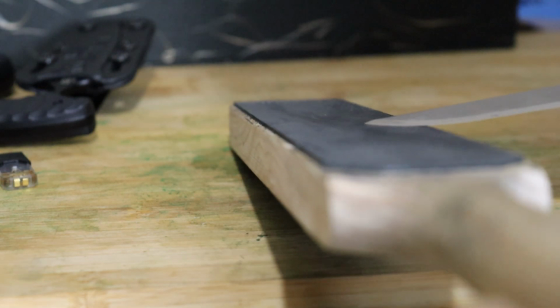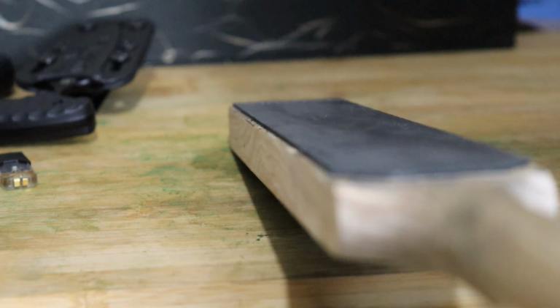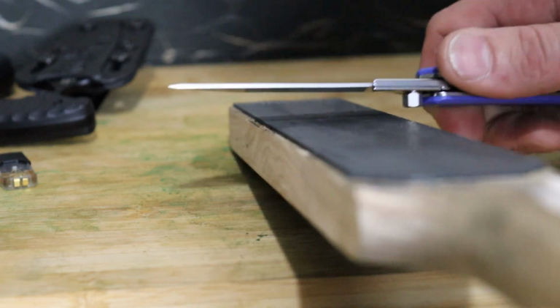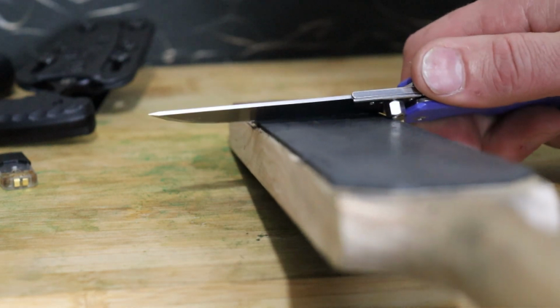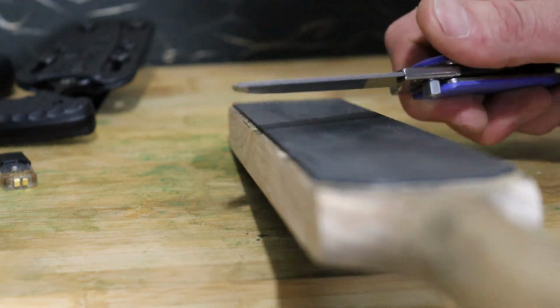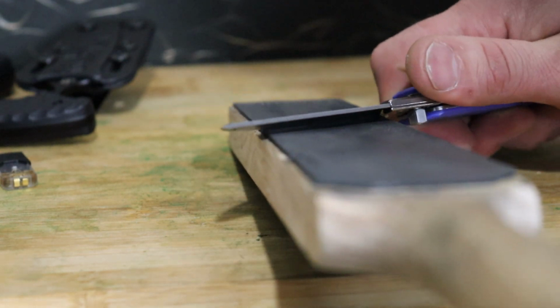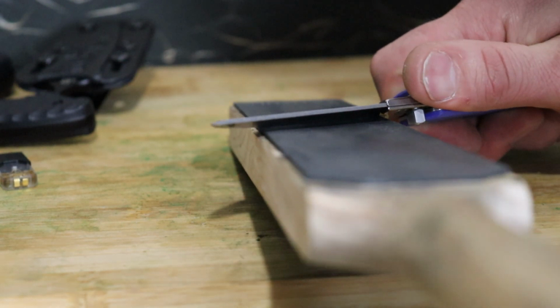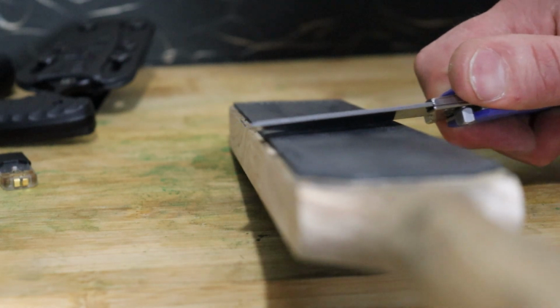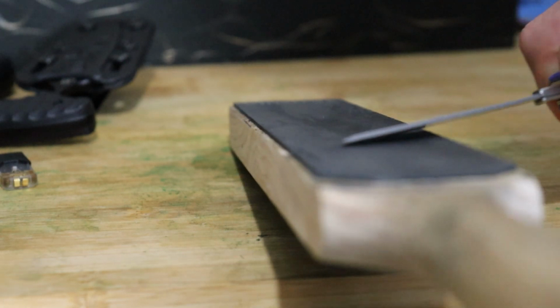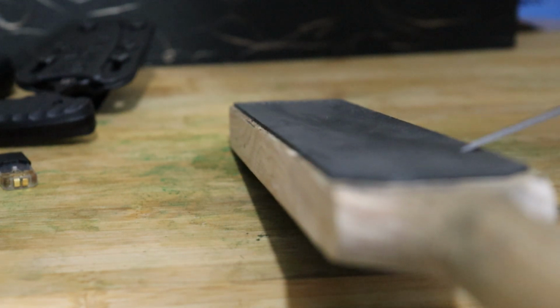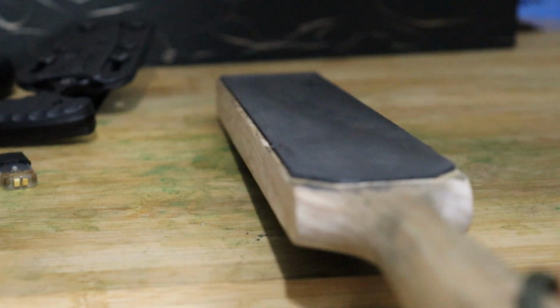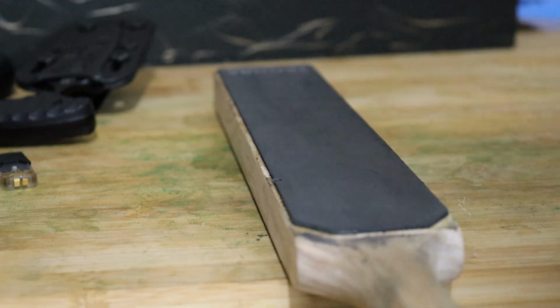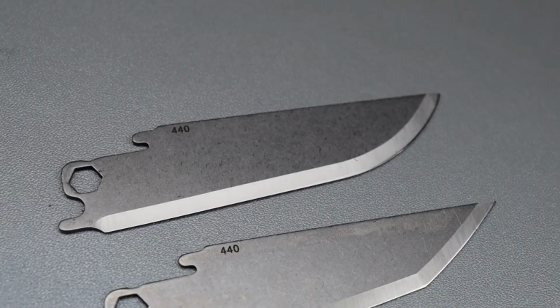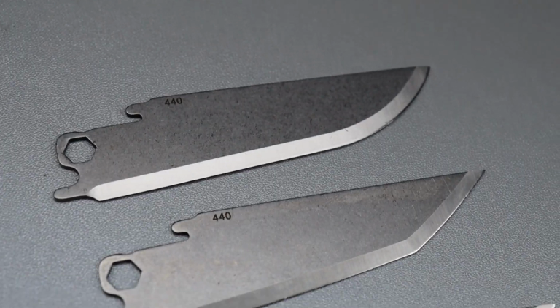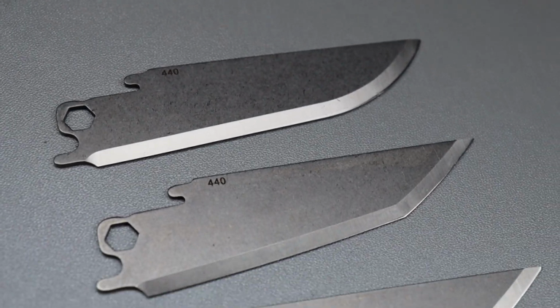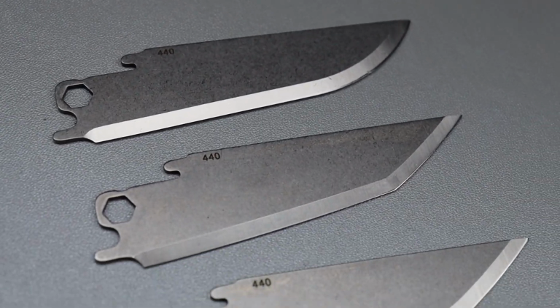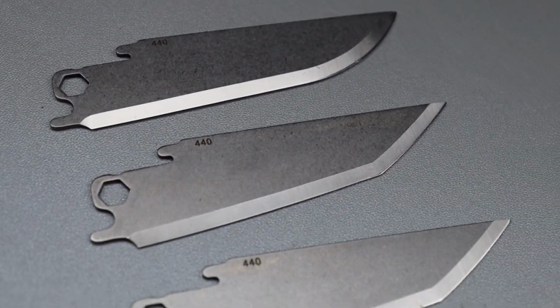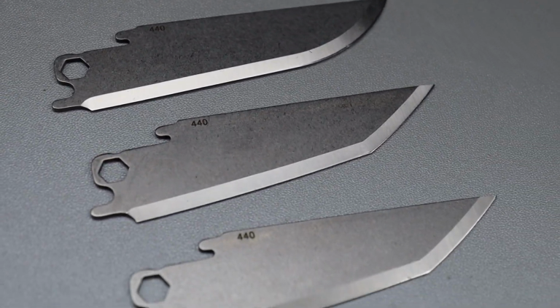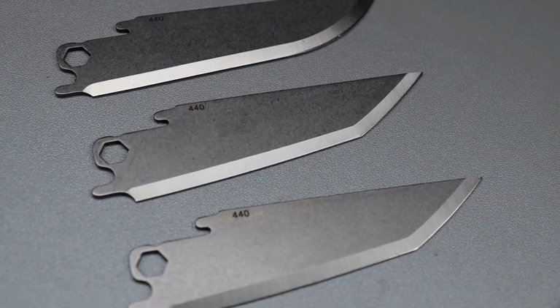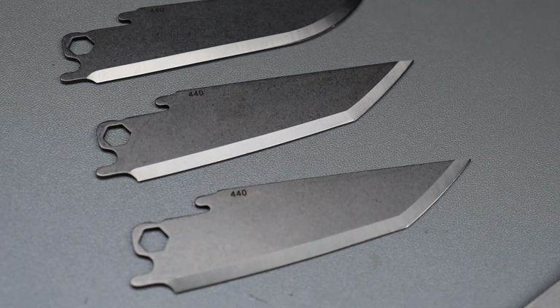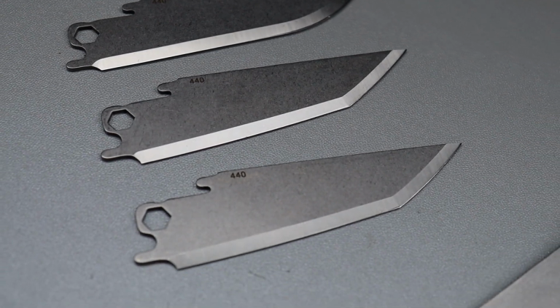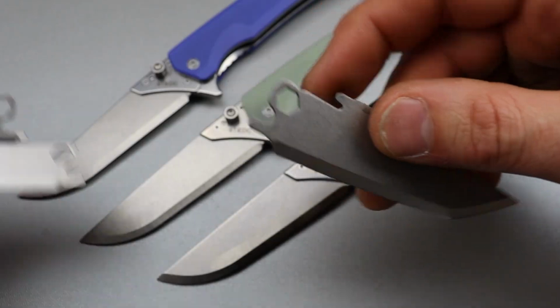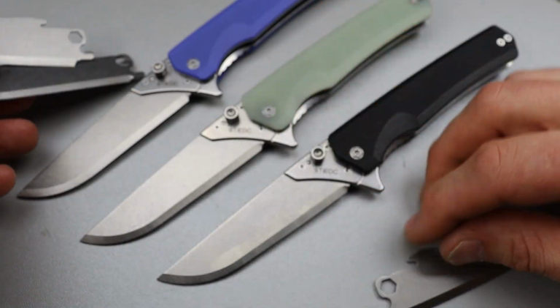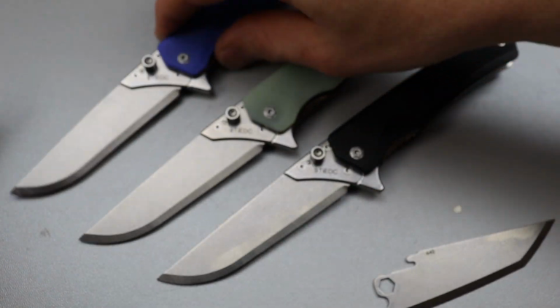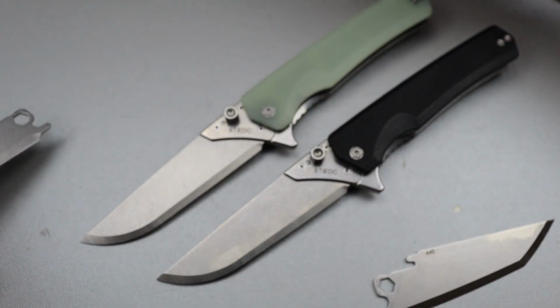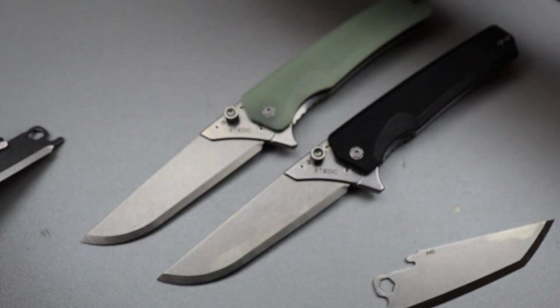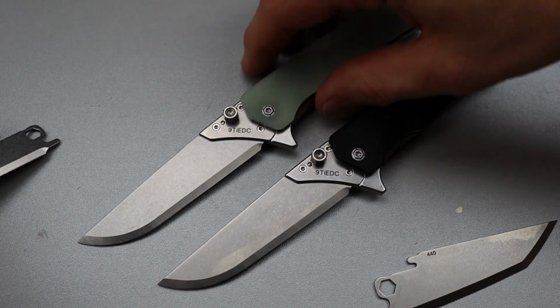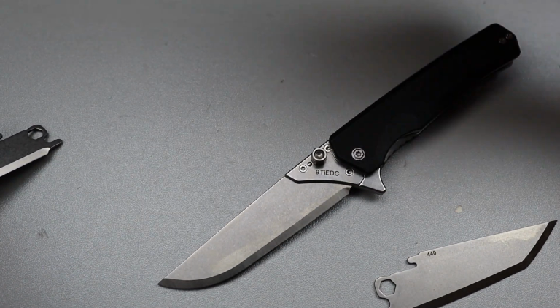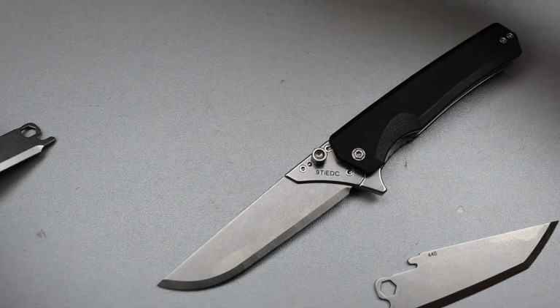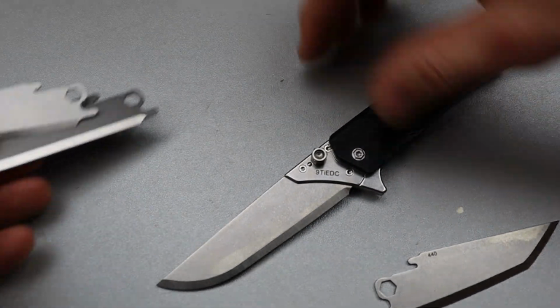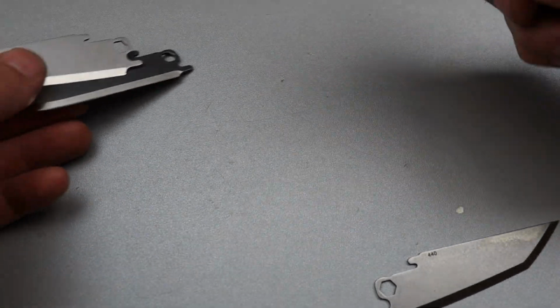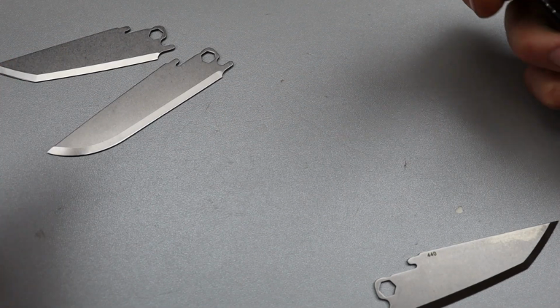You have a tanto, a drop point, and another tanto blade shape. They're all 440 and all super thin. Now let's talk about how to take it out, because it's super easy.